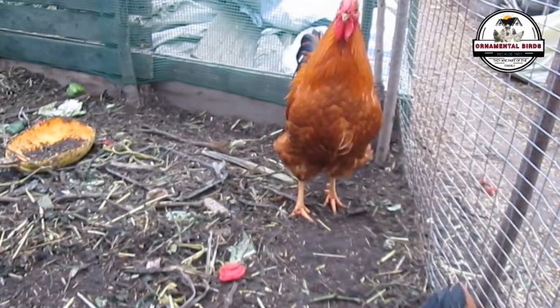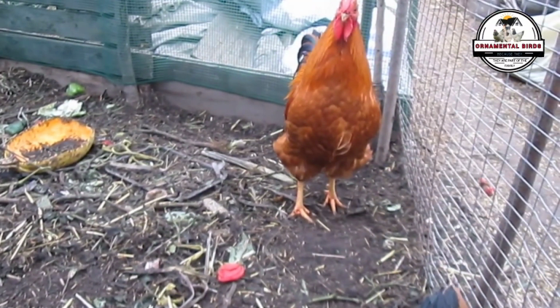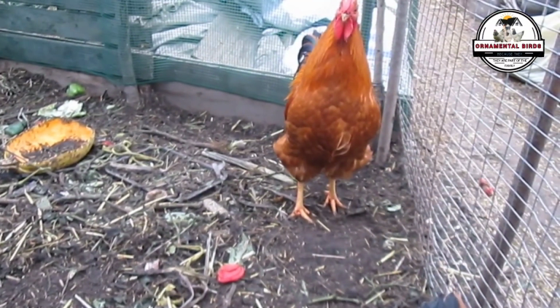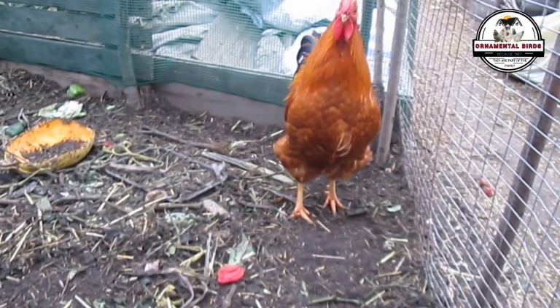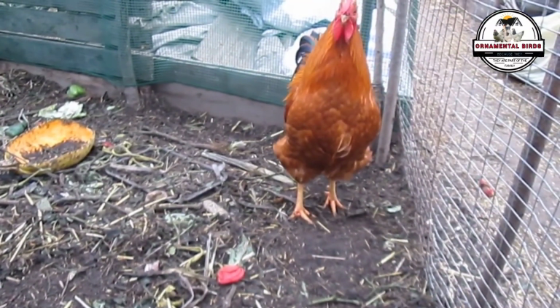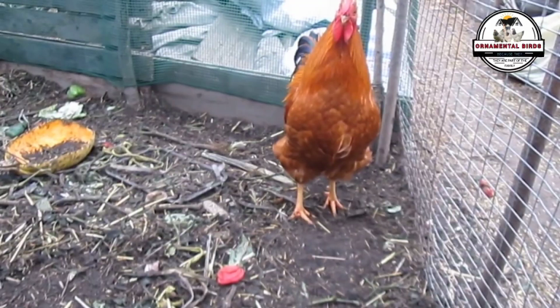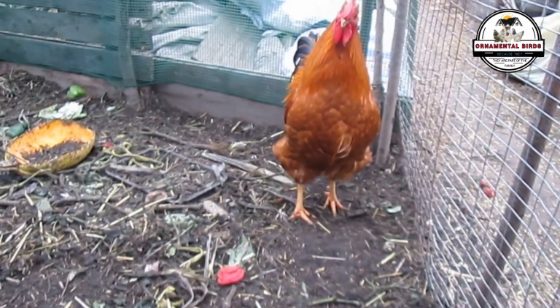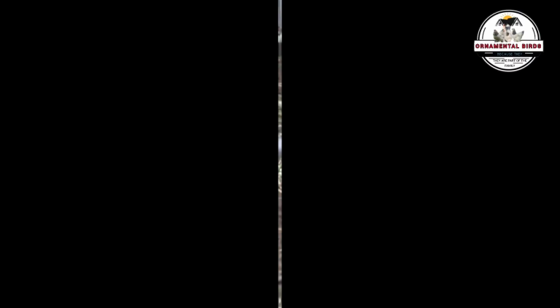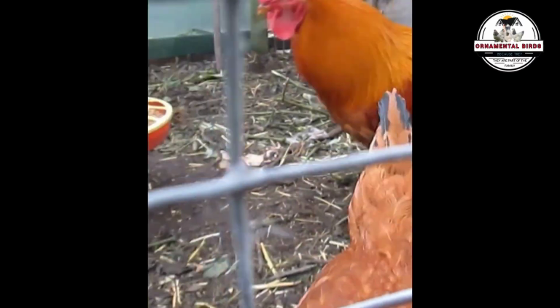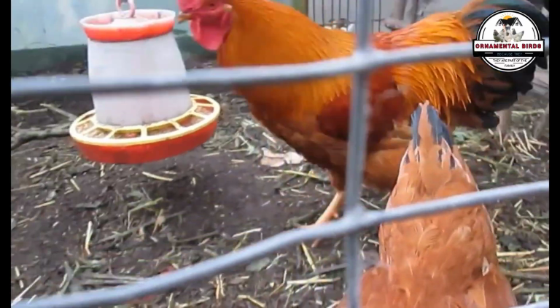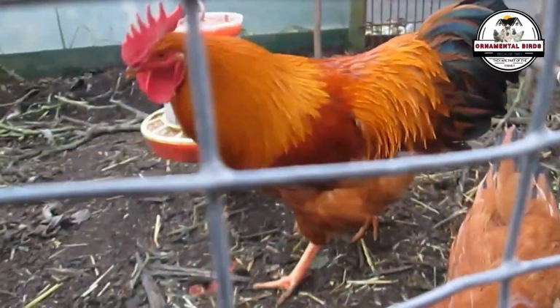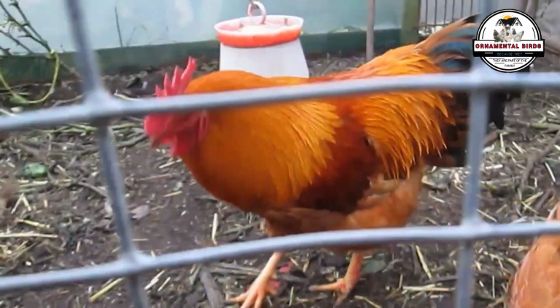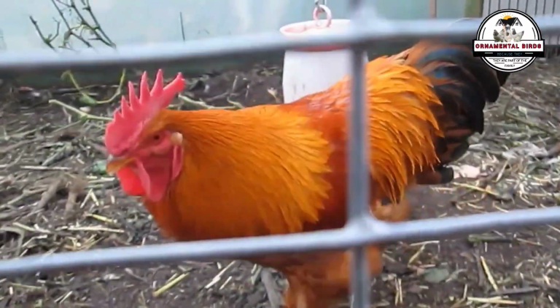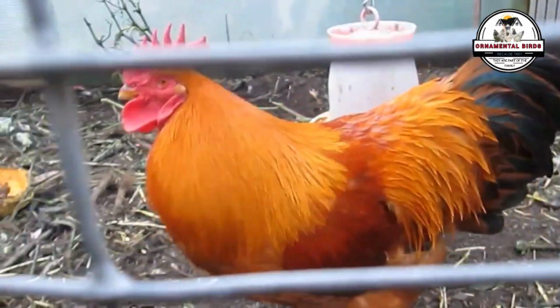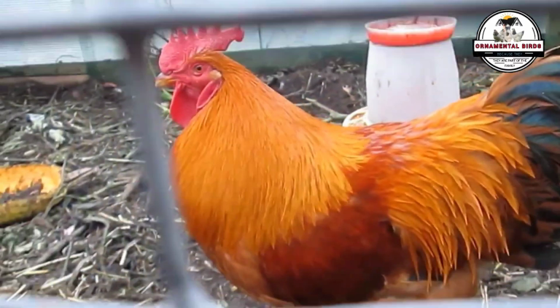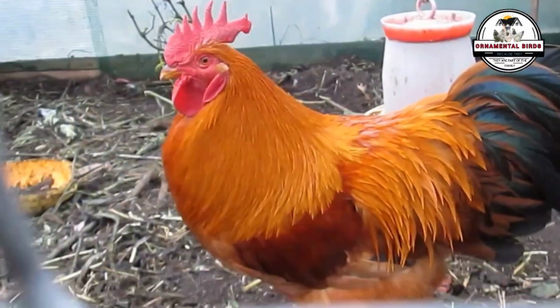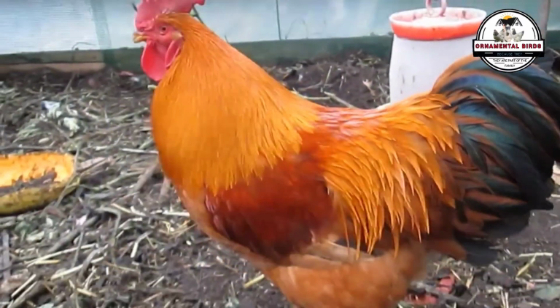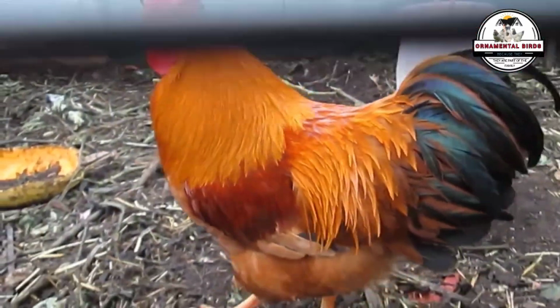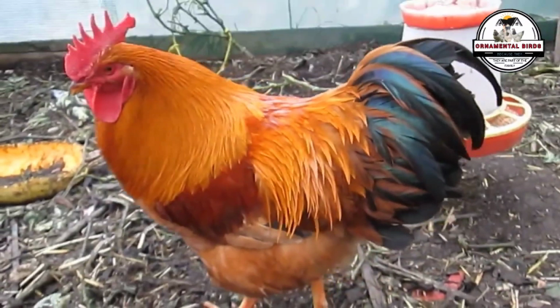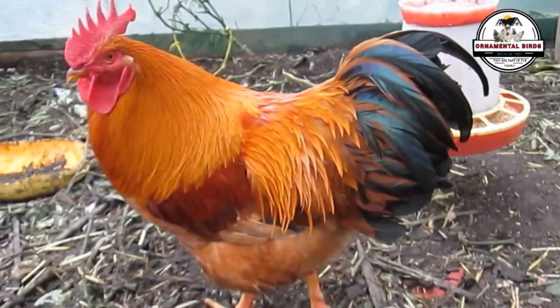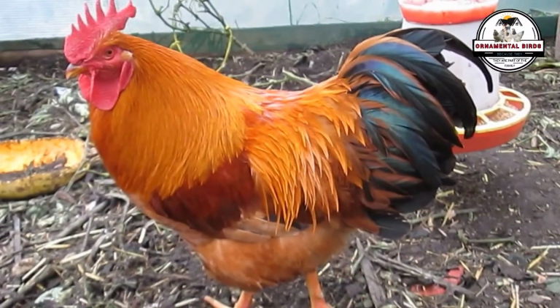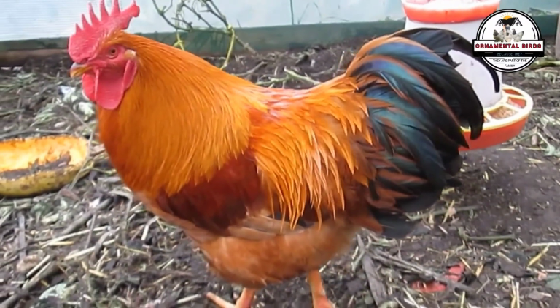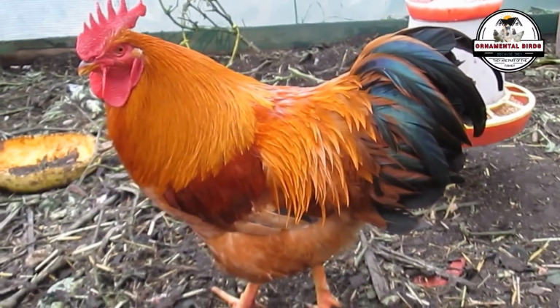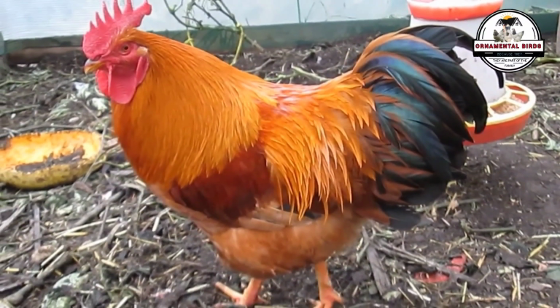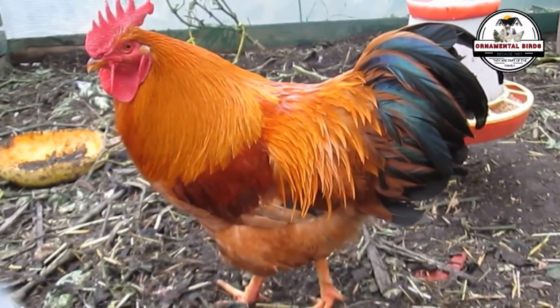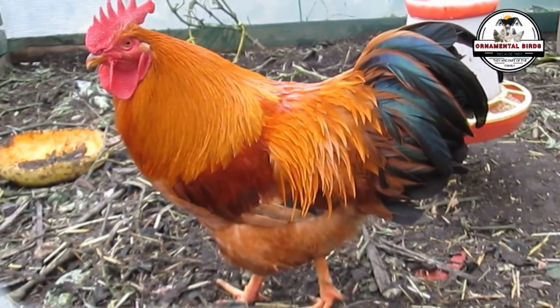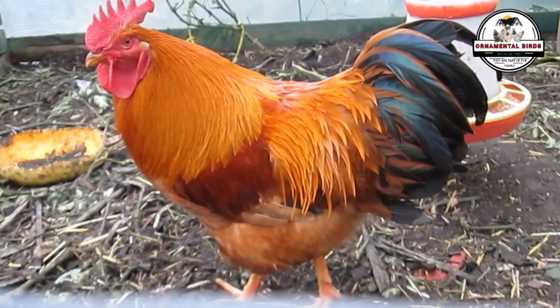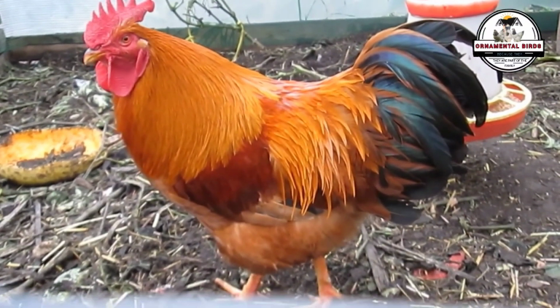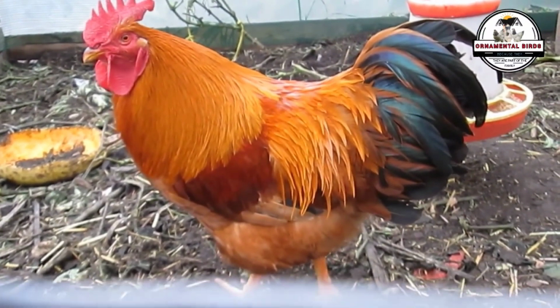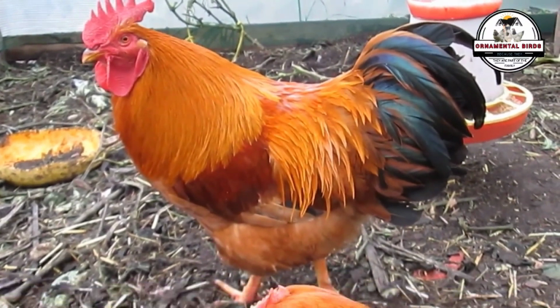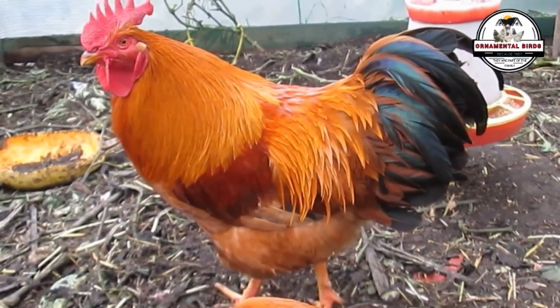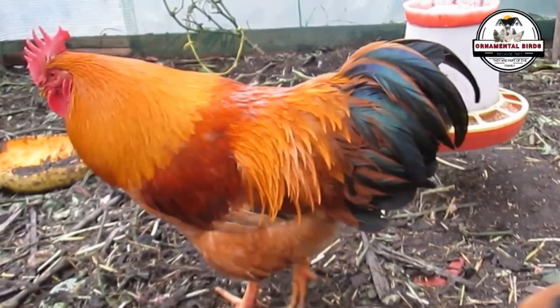Let's first quickly see what happens if we cross an isobrown rooster with a New Hampshire hen. In this case, the offspring would have a mother with moderate egg production — the New Hampshire — but not as specialized as the isobrown.